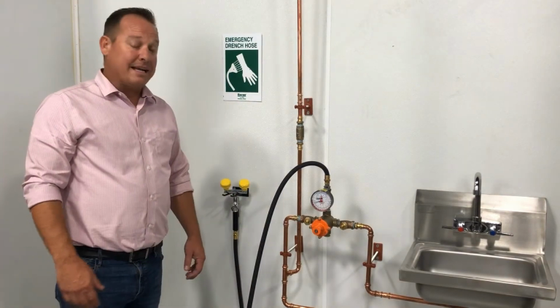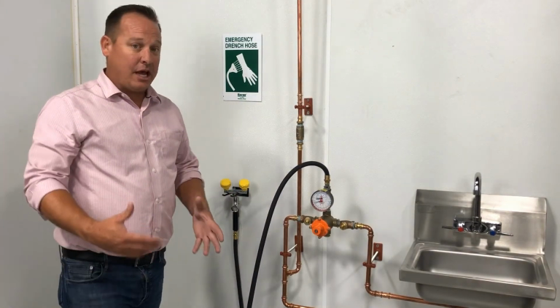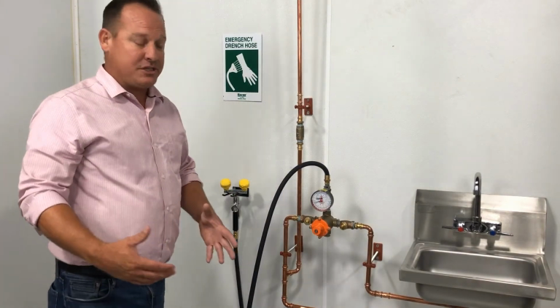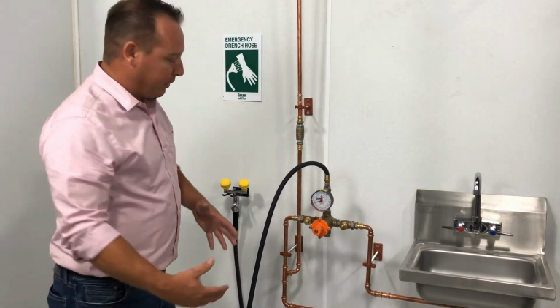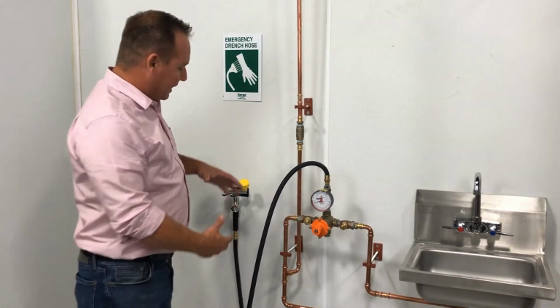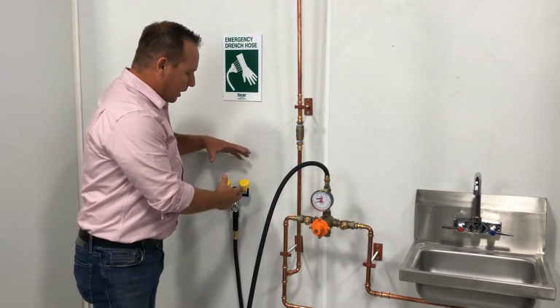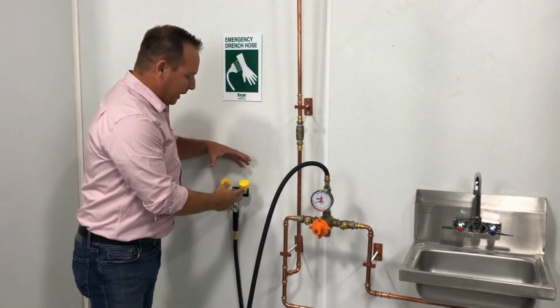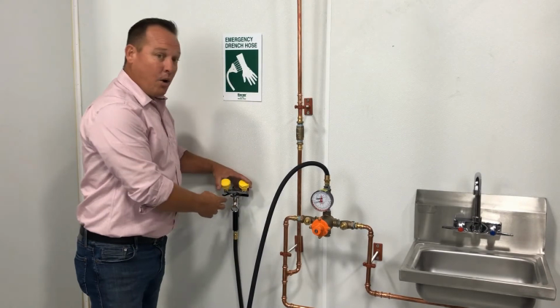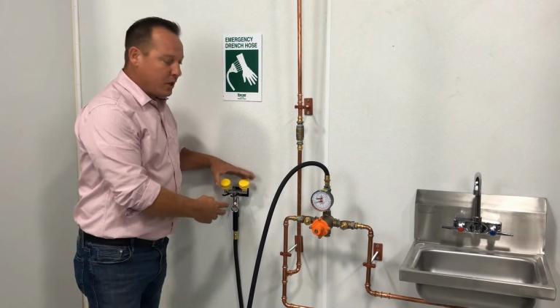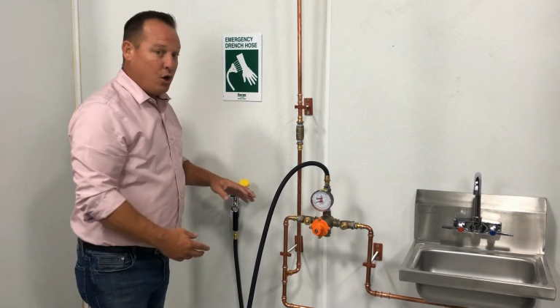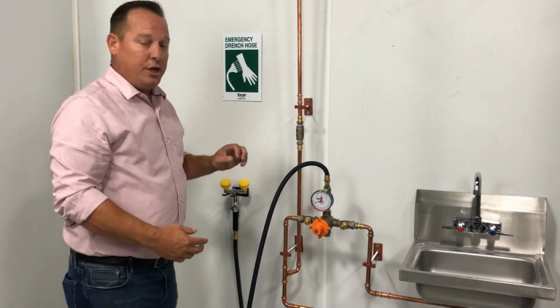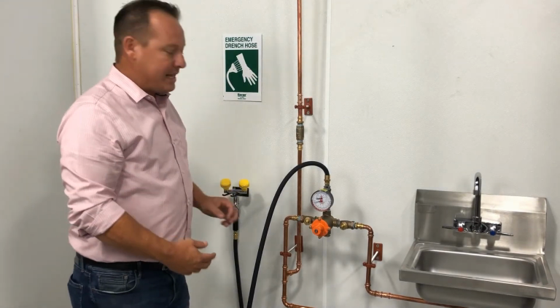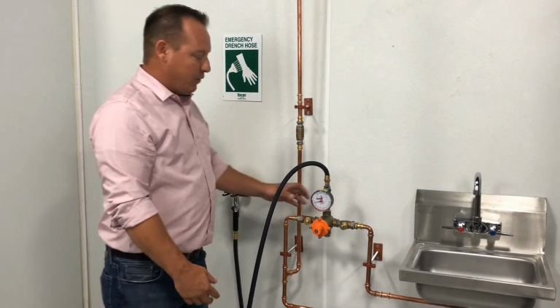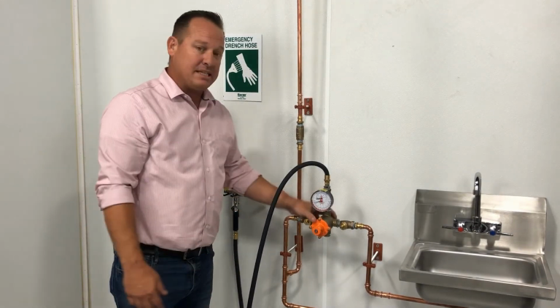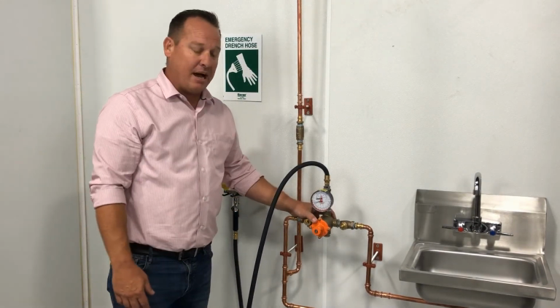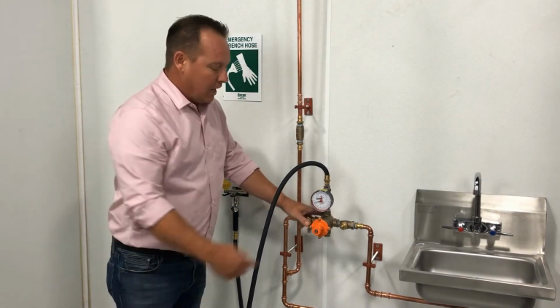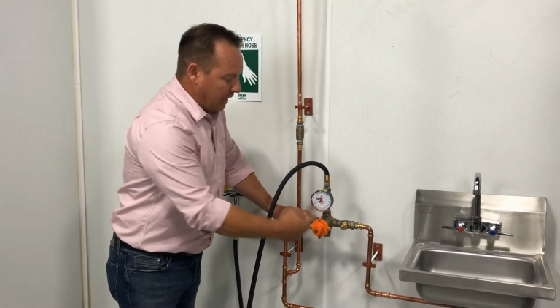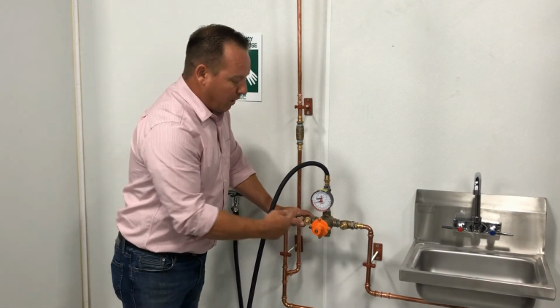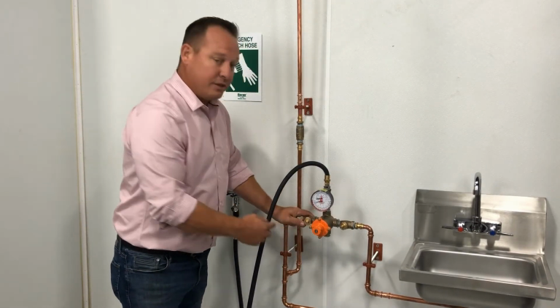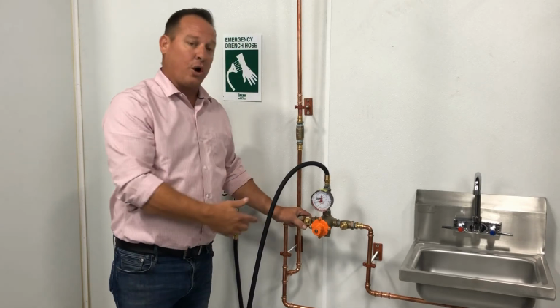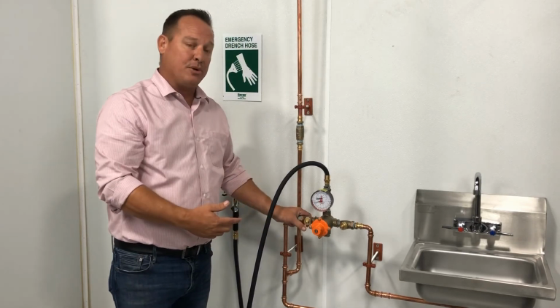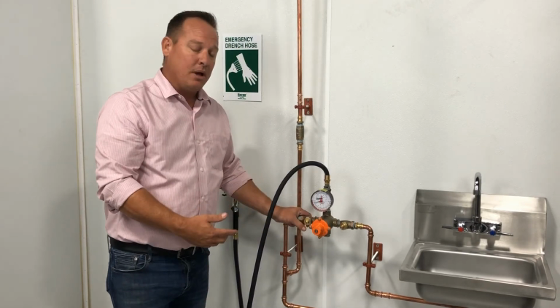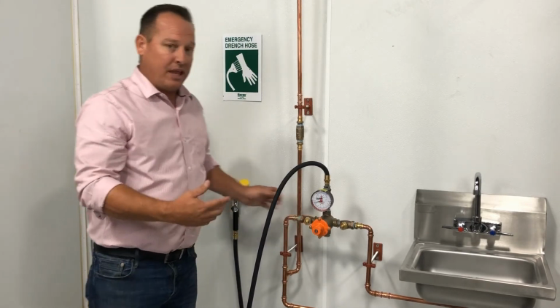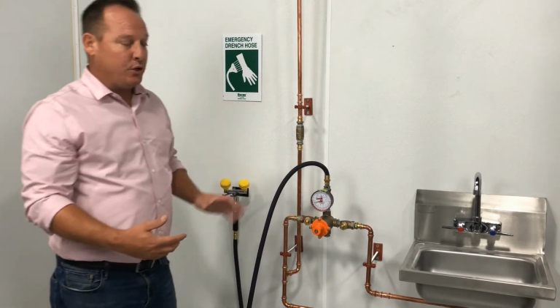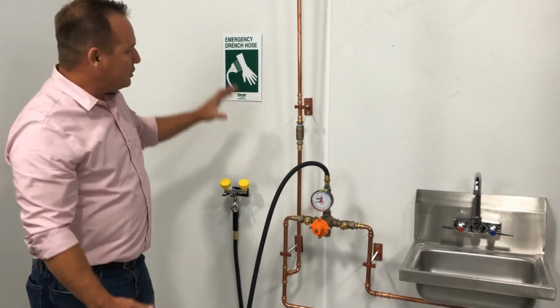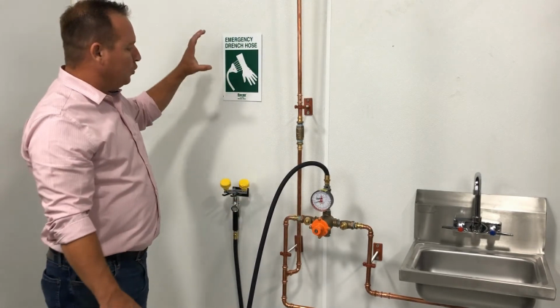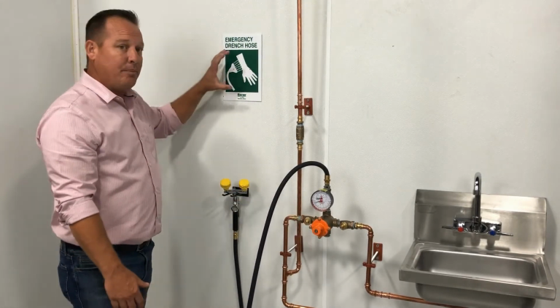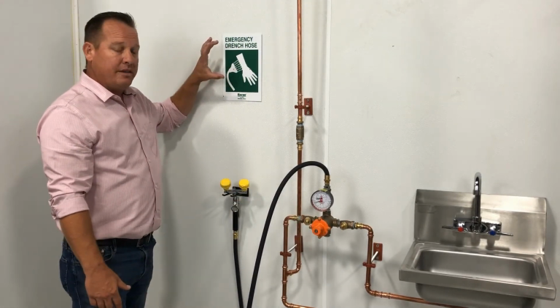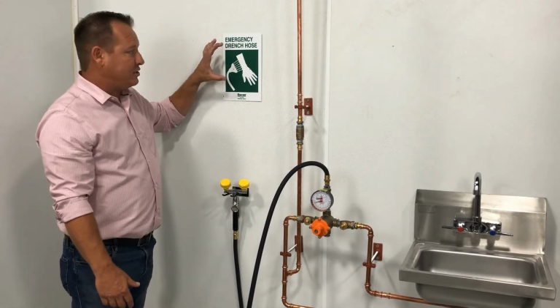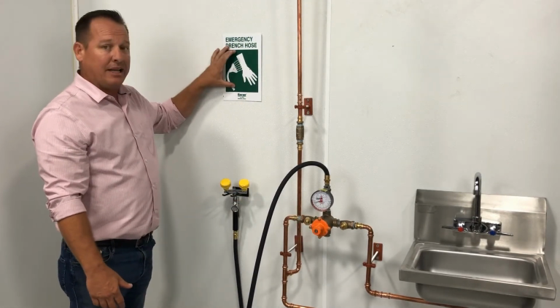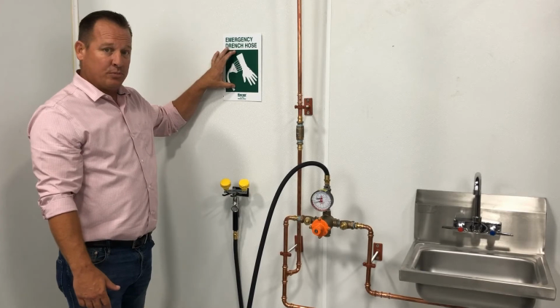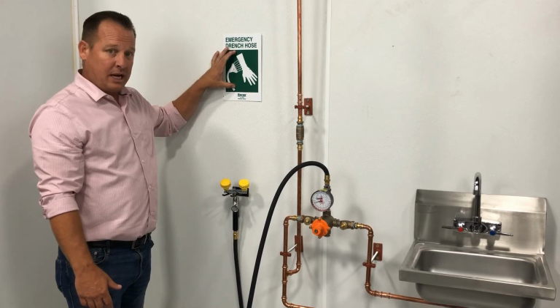Now that you've got your system completely set up — you've got your eyewash and drenching hose, your 1071 mixing valve, and your water blended to the correct temperatures — the last thing you want to do is make sure that you label this station with a highly visible sign.